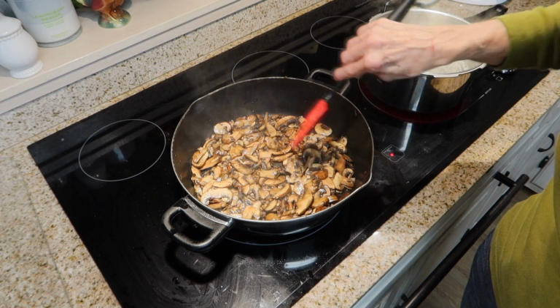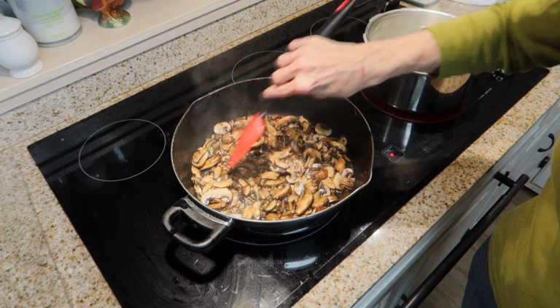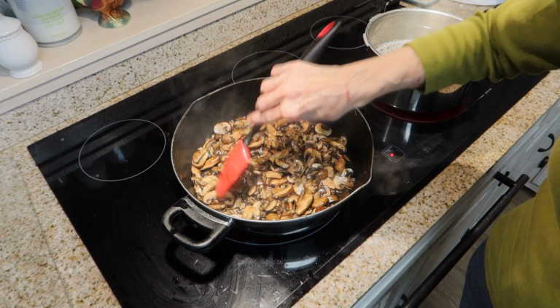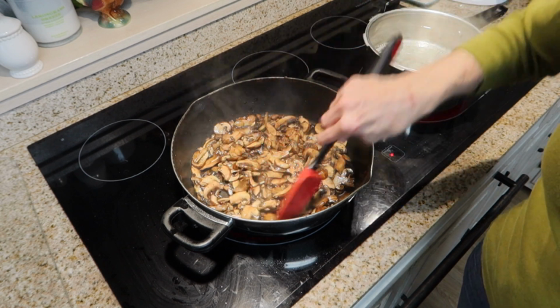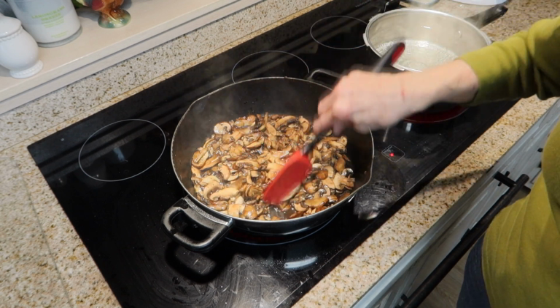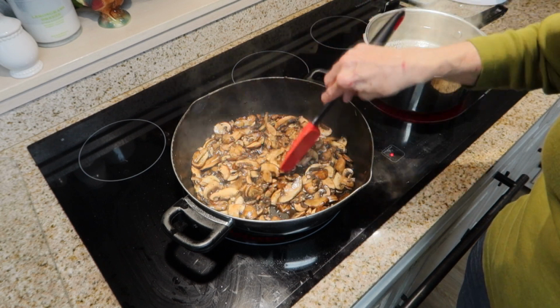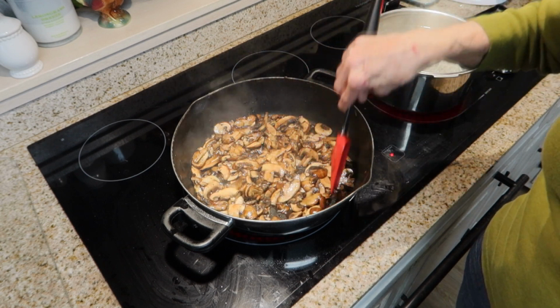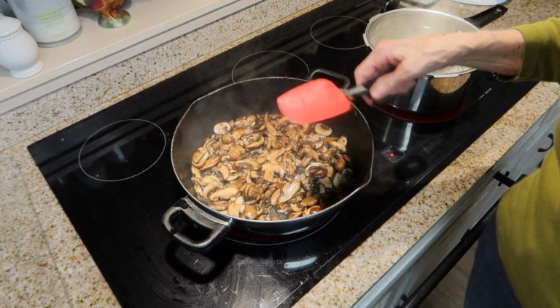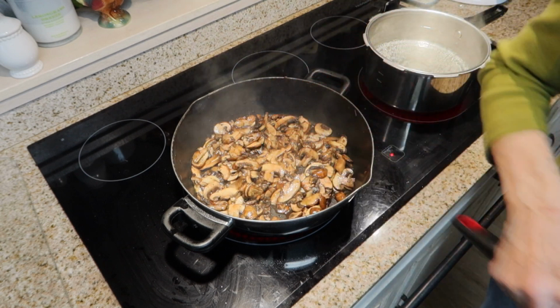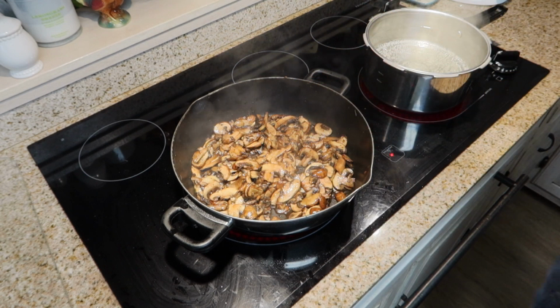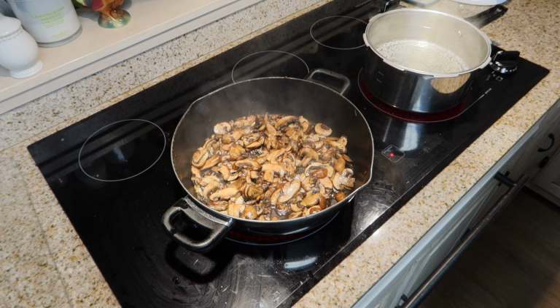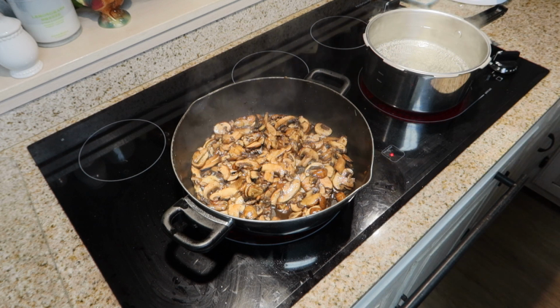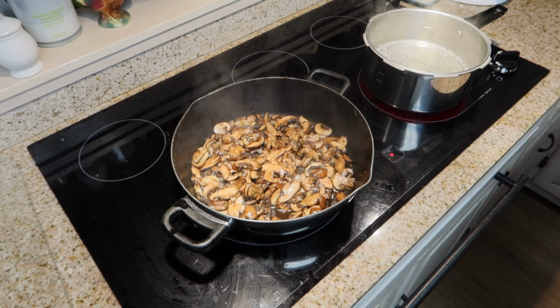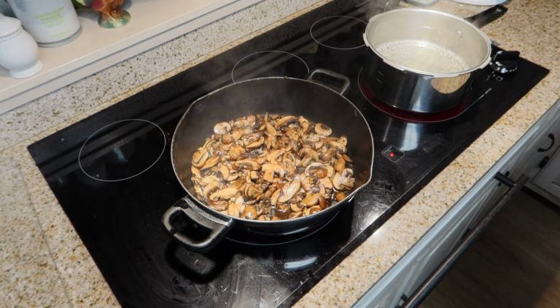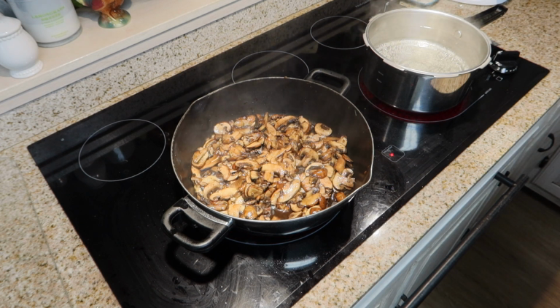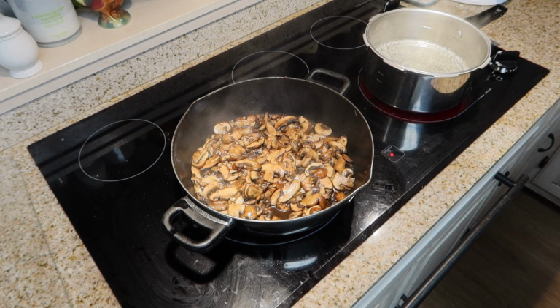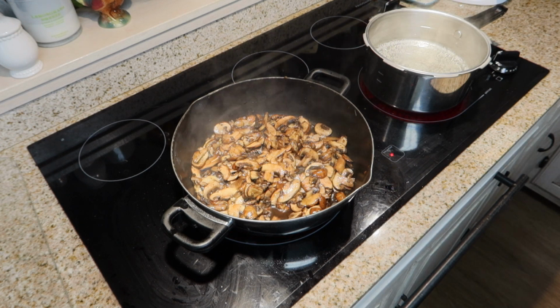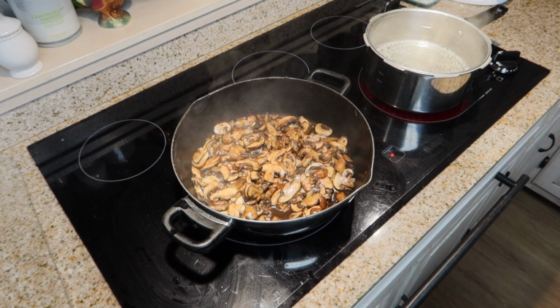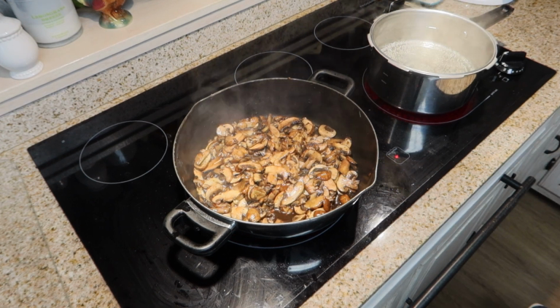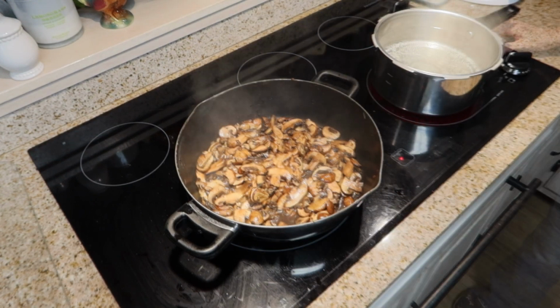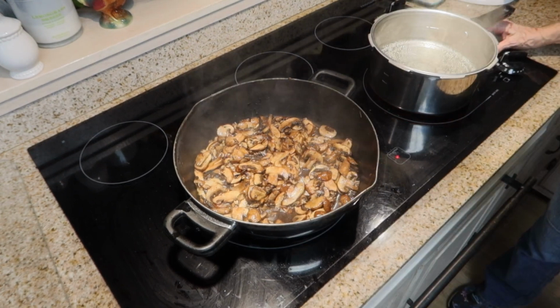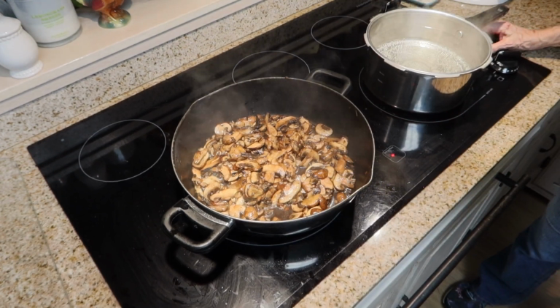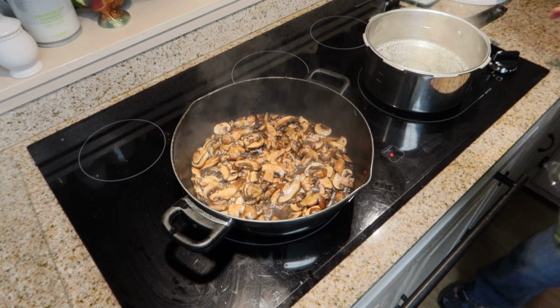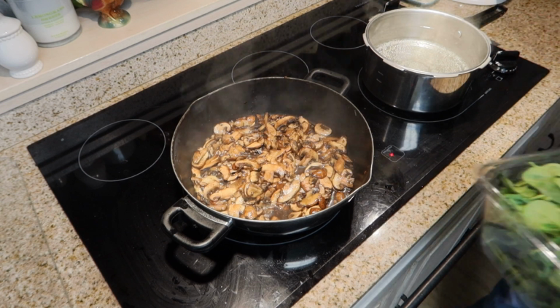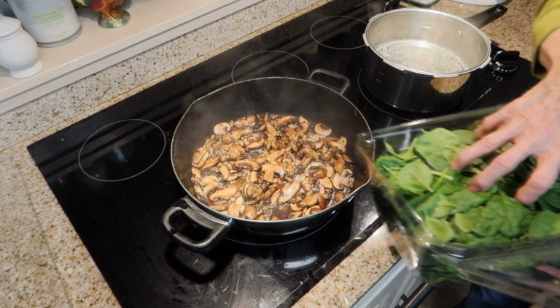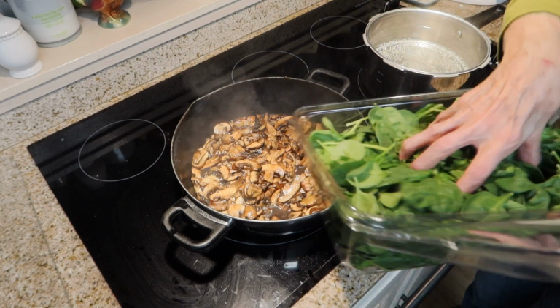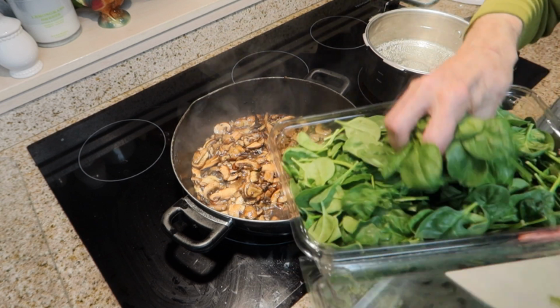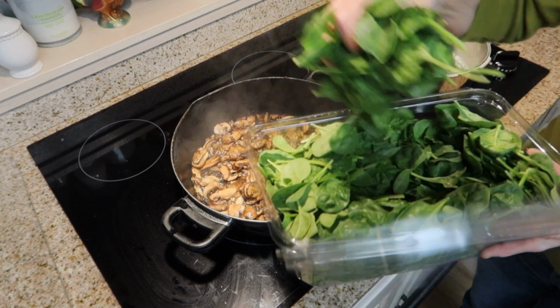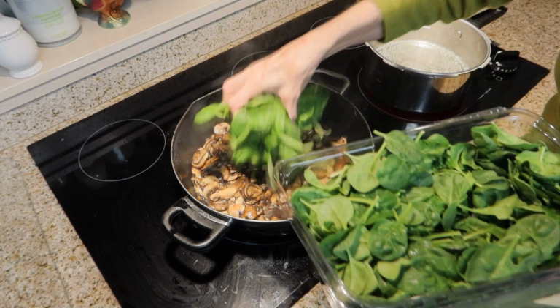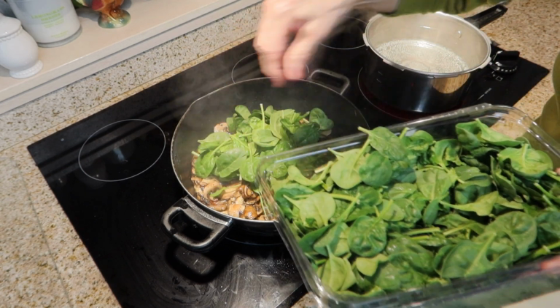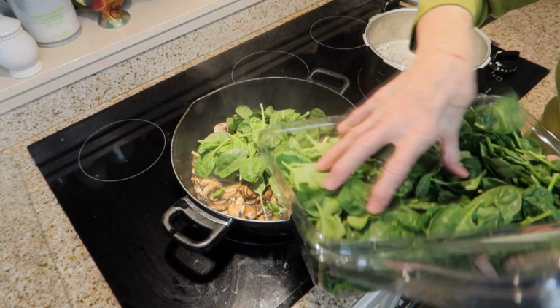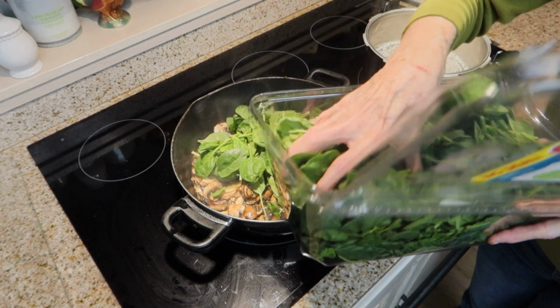I think my mushrooms have cooked long enough — they've softened up. Now what I want to do is add my spinach. I'm going to reduce my heat down to low and add my spinach to this.